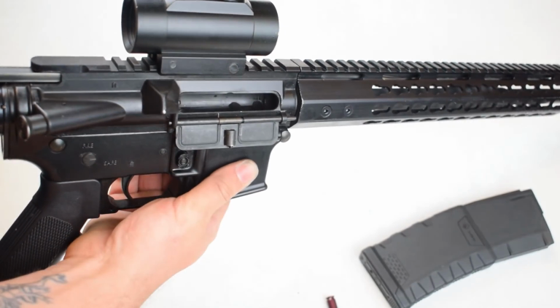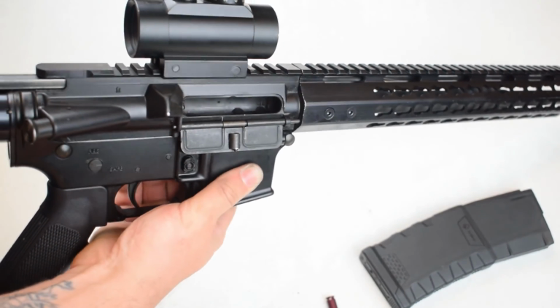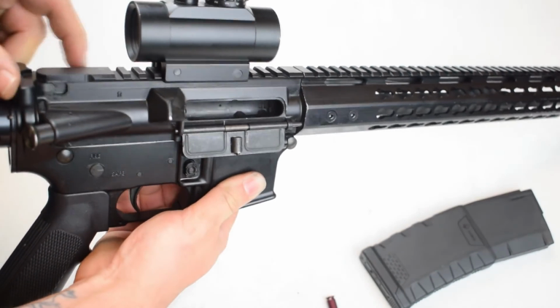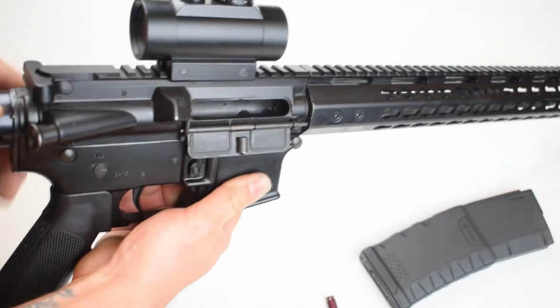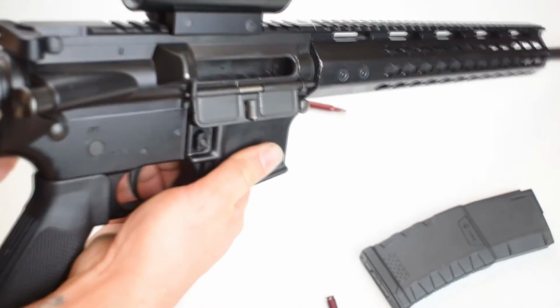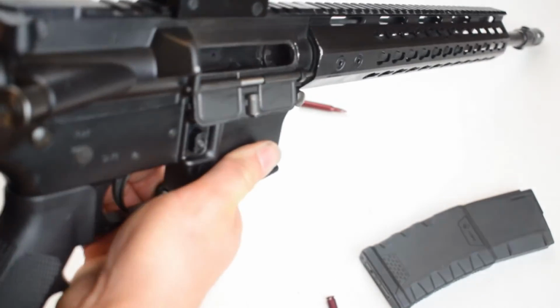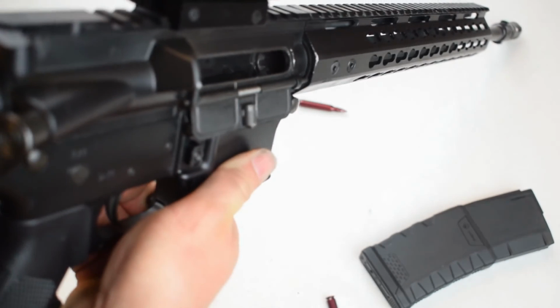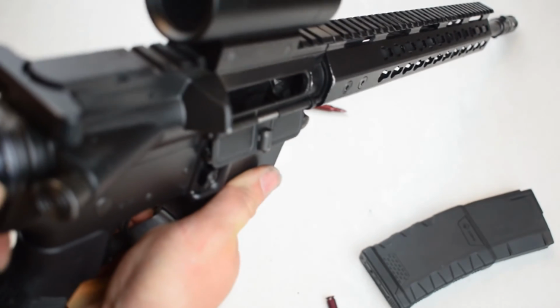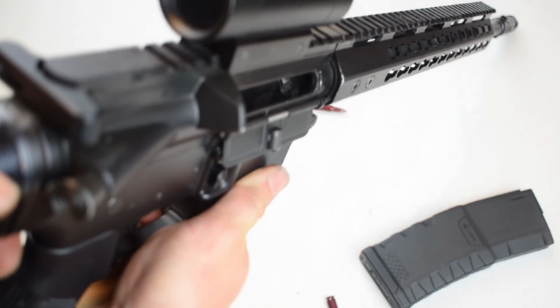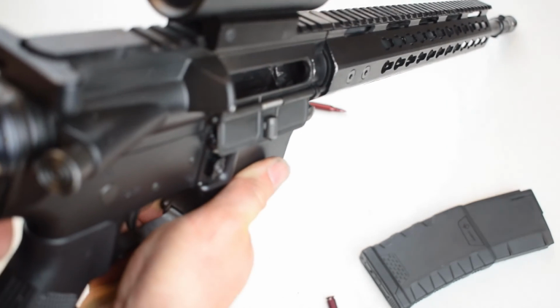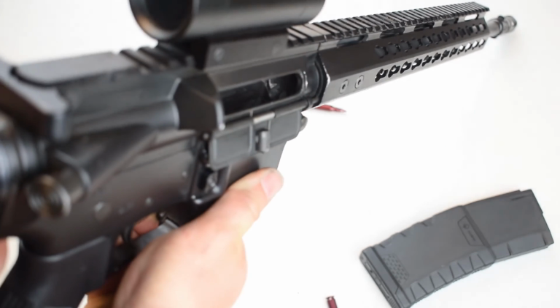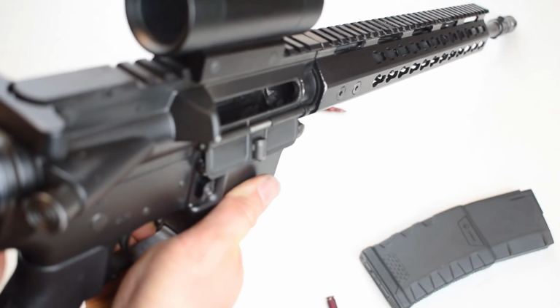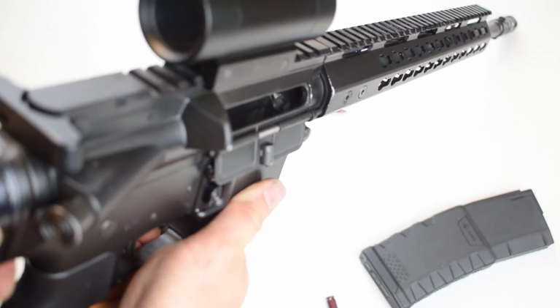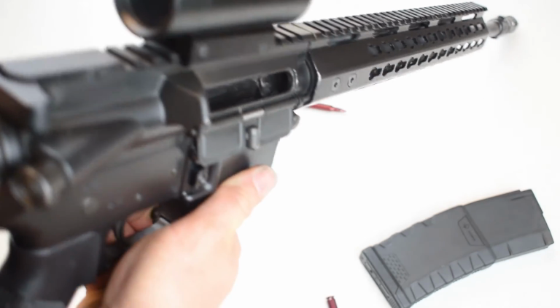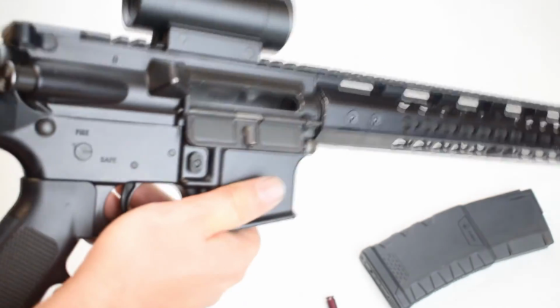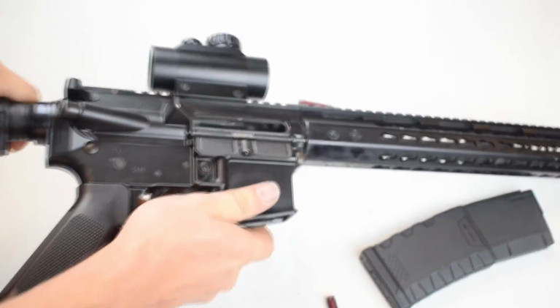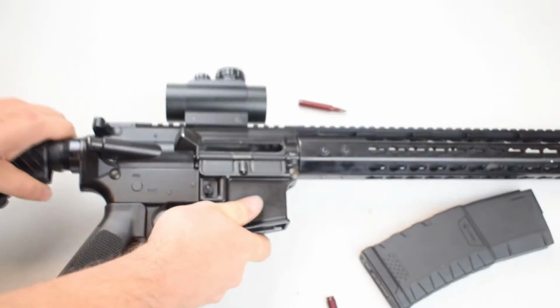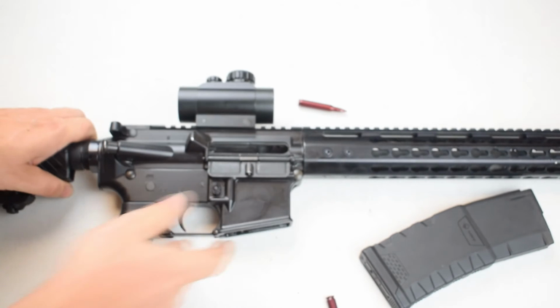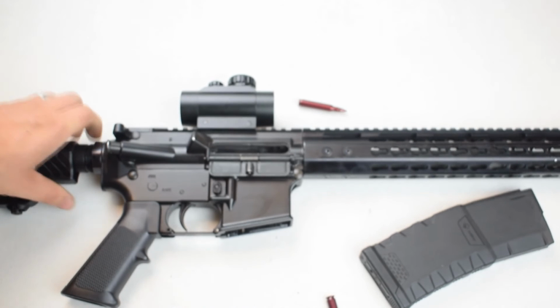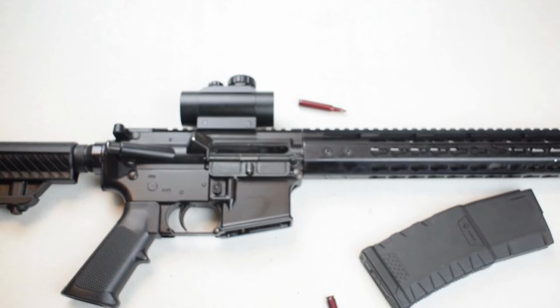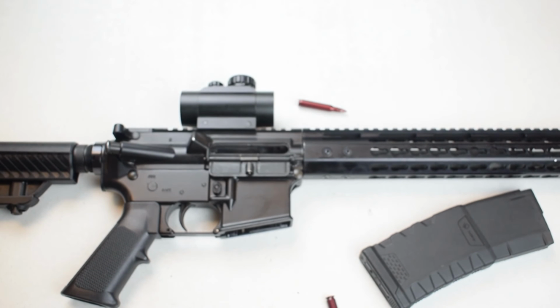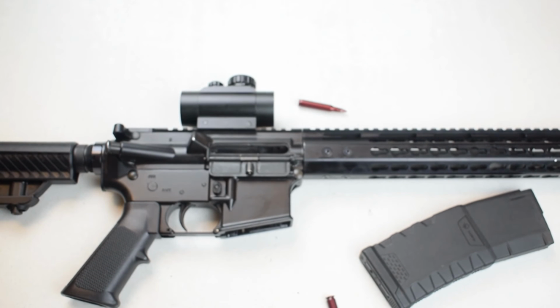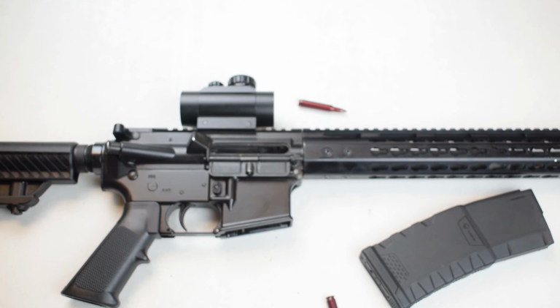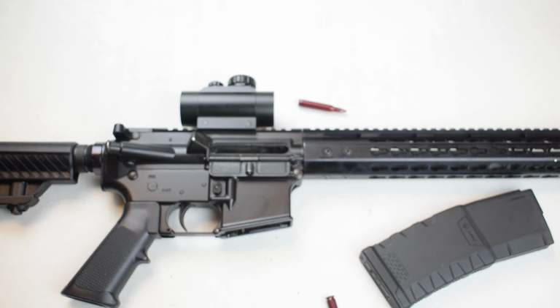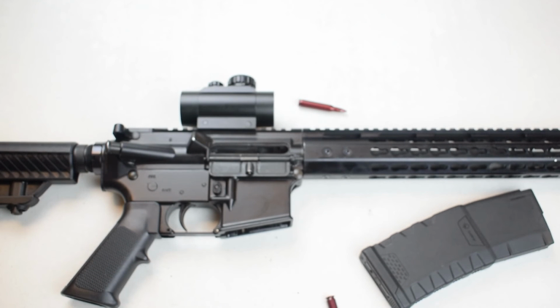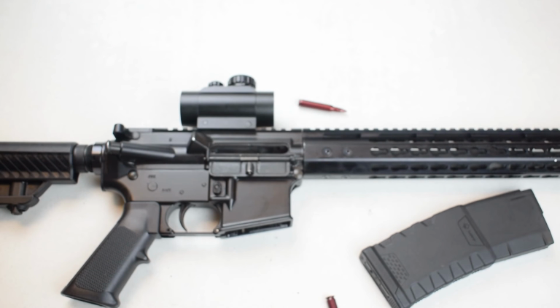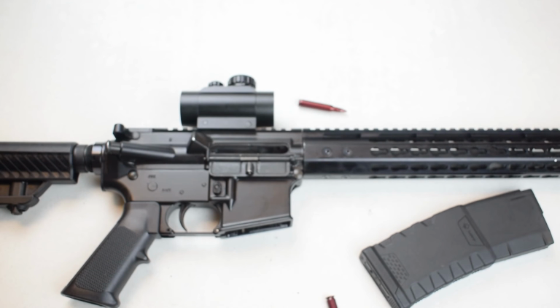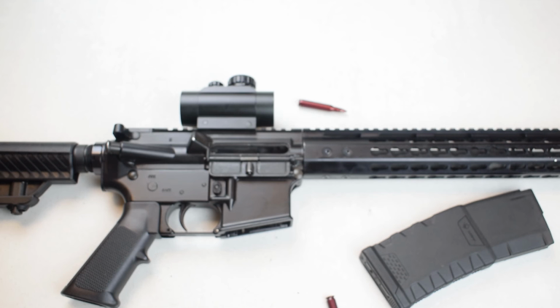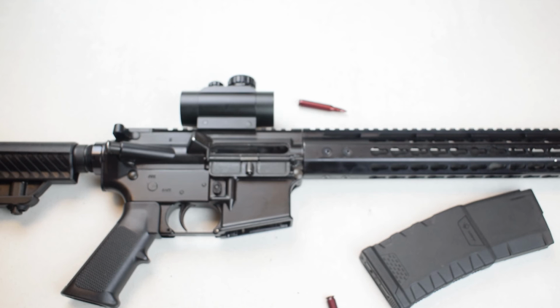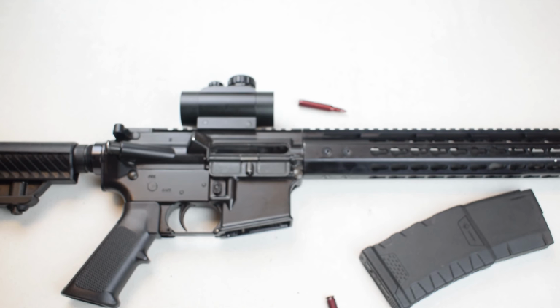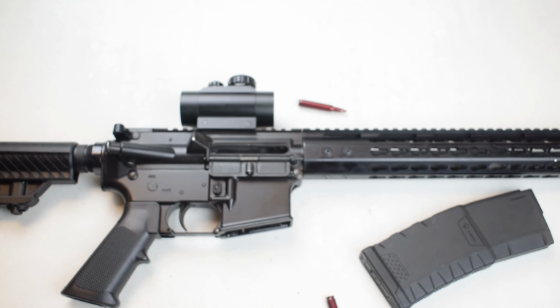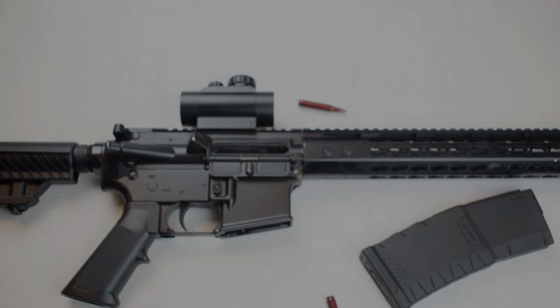Go ahead and lock our bolt to the rear, visually inspect to make sure that there's no ammunition still present in that barrel — just like that, the firearm is clear. Thanks for taking the time to watch our video today. Please like, comment, and subscribe for more content, and we'll see you soon.